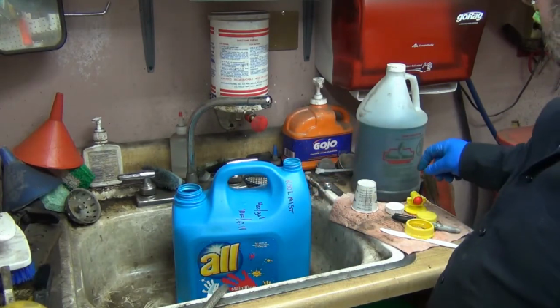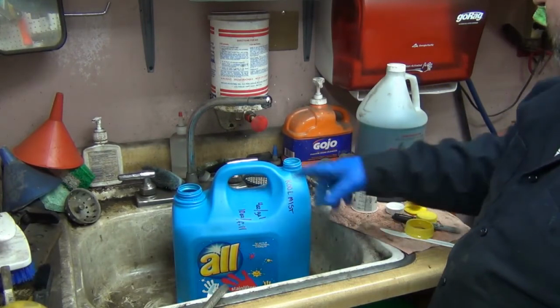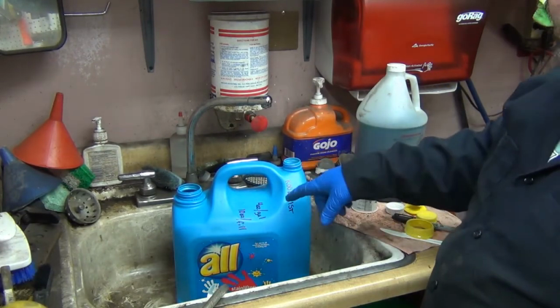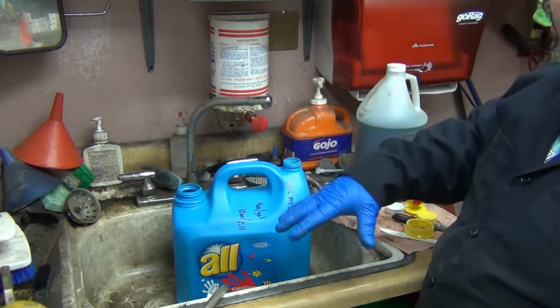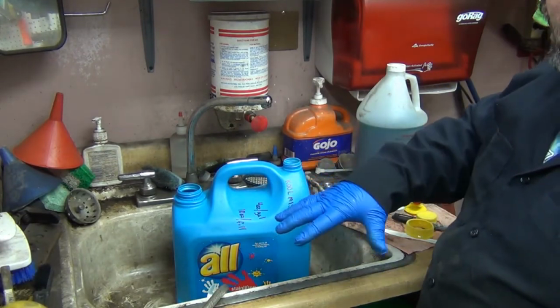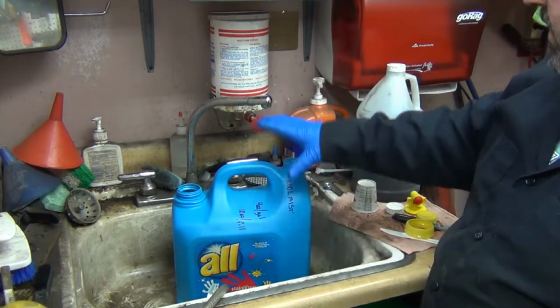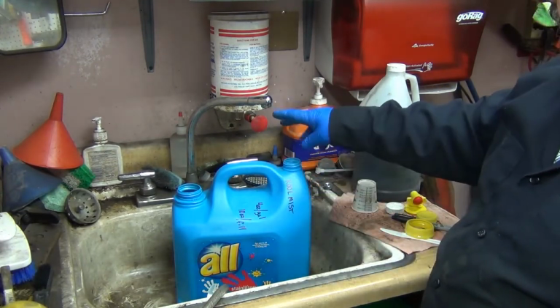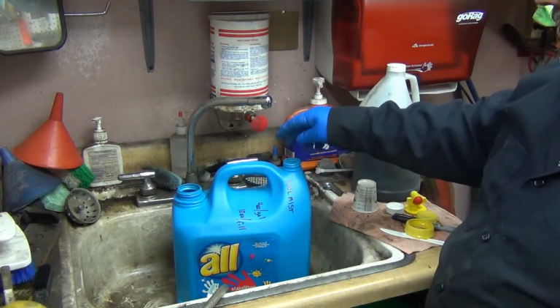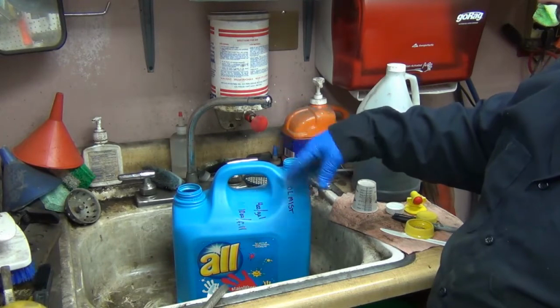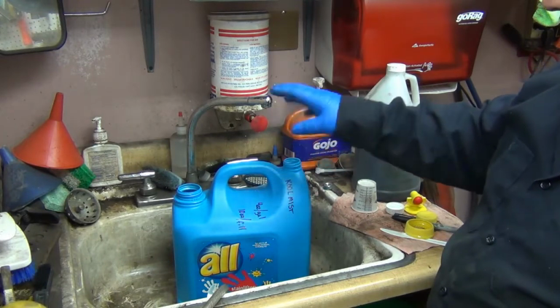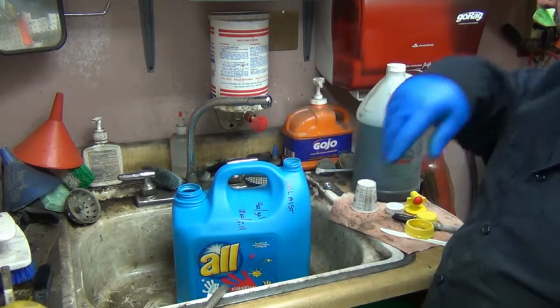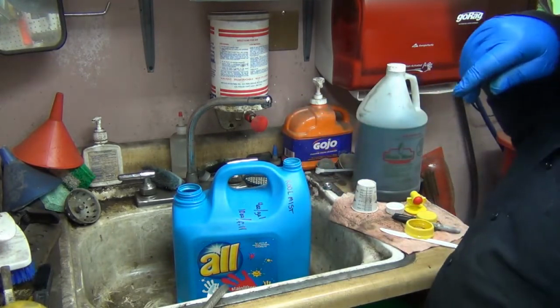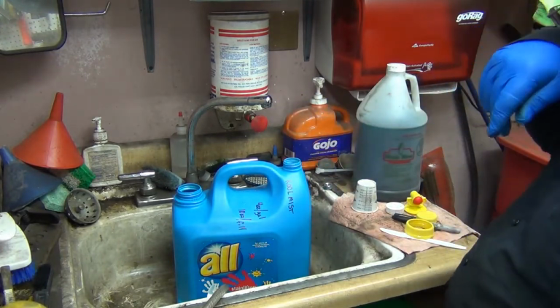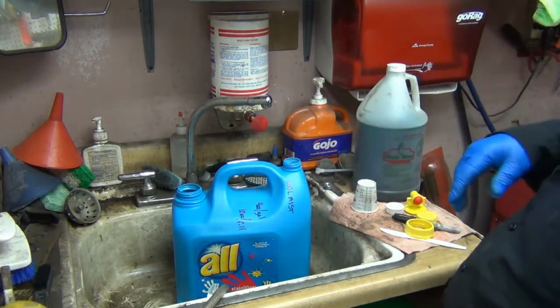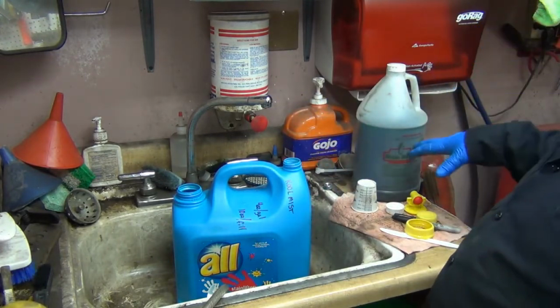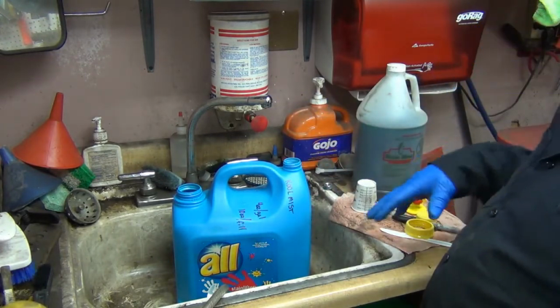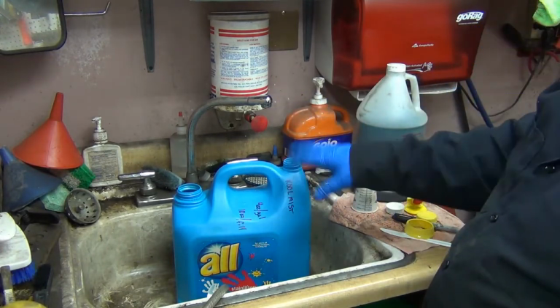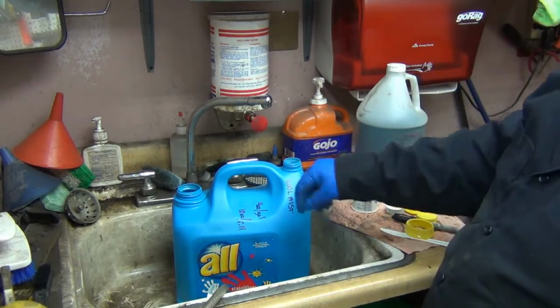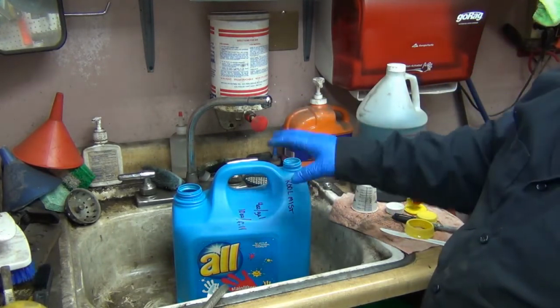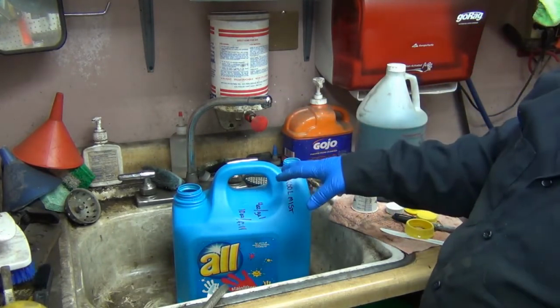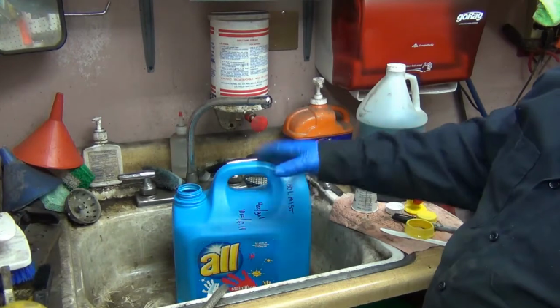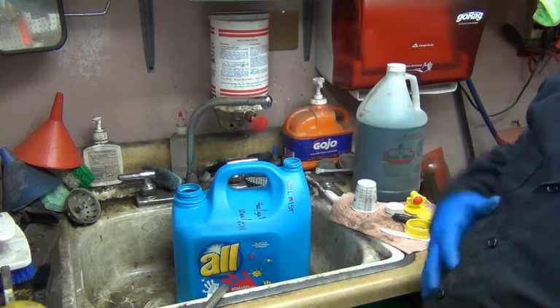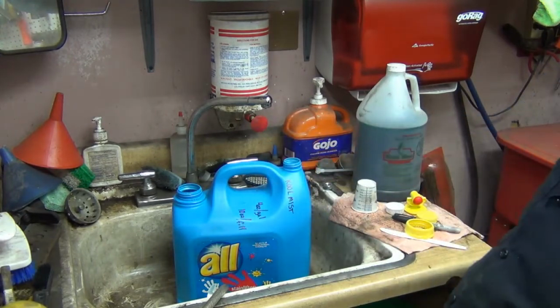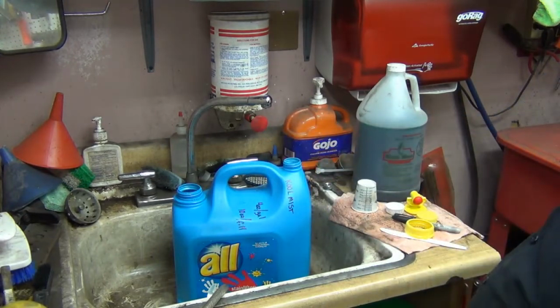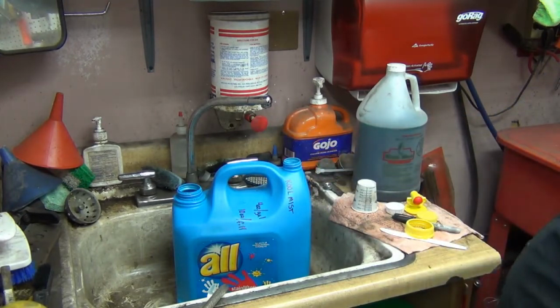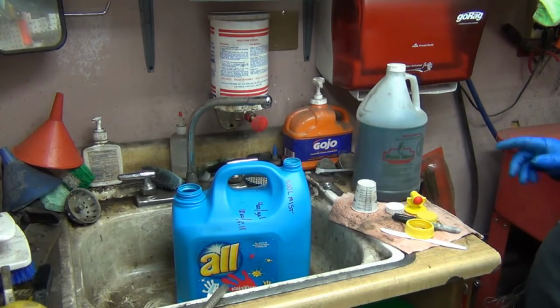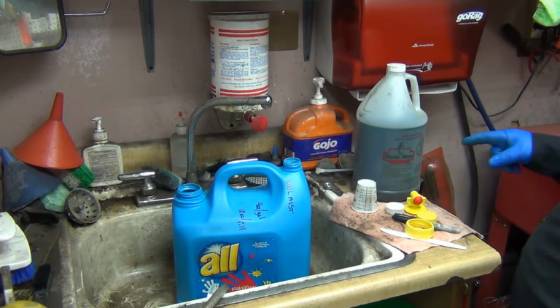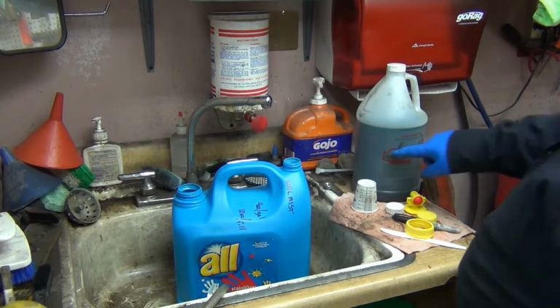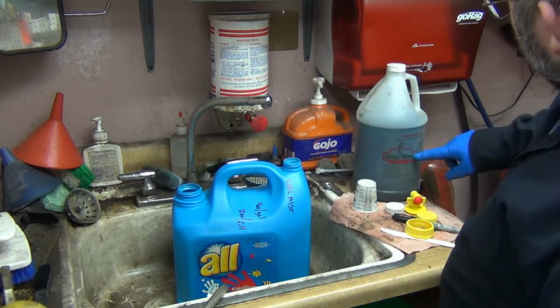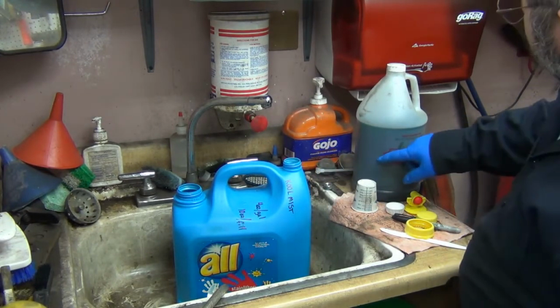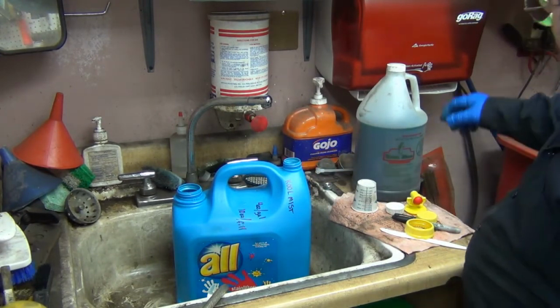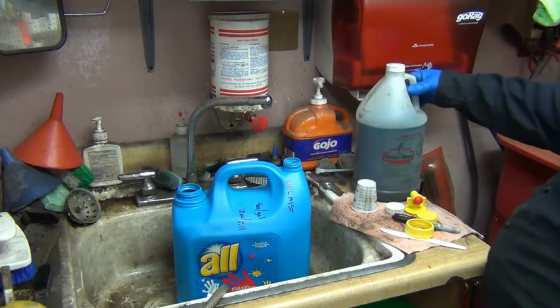I took it apart, rinsed it all out, and got everything cleaned out. This product is water-based, so I don't imagine even a couple of drops of residual soap in there will be too big of an issue. So this is Cool Mist — might be kind of hard to see that.